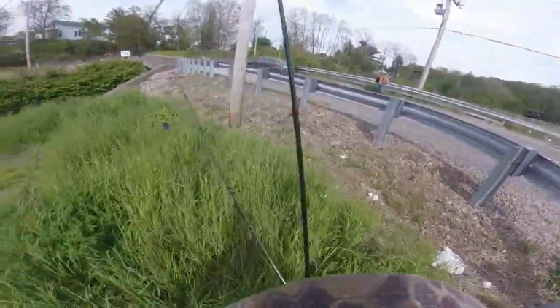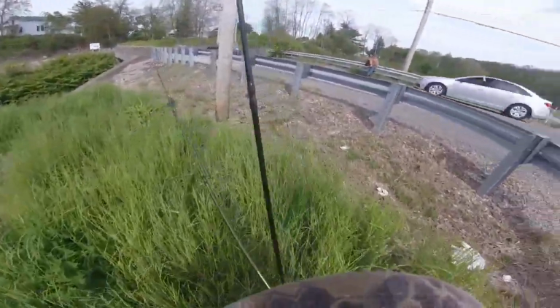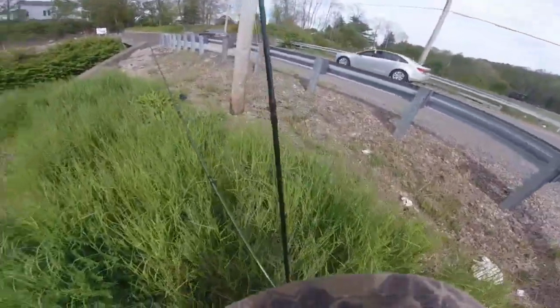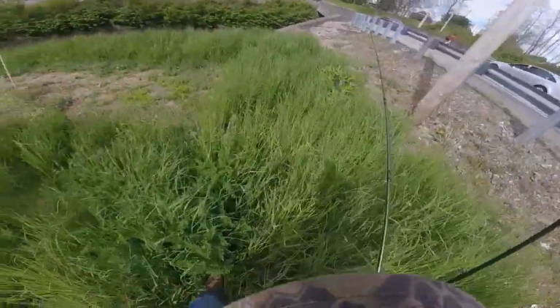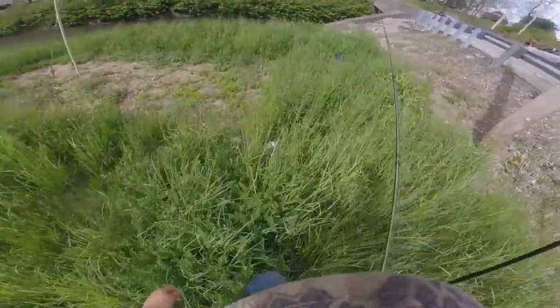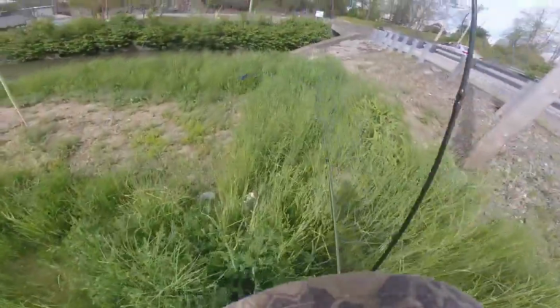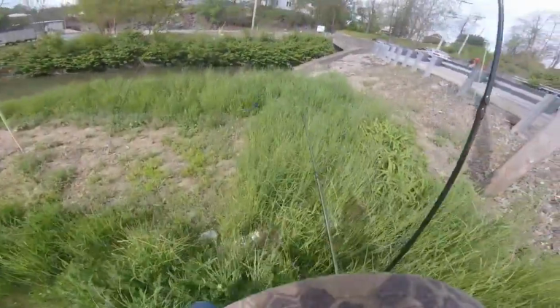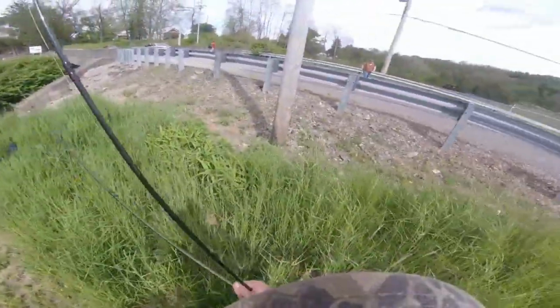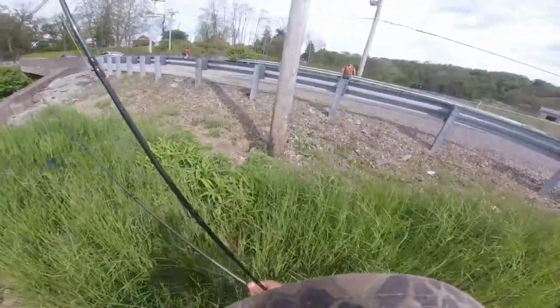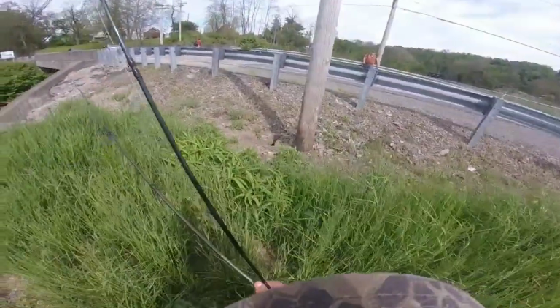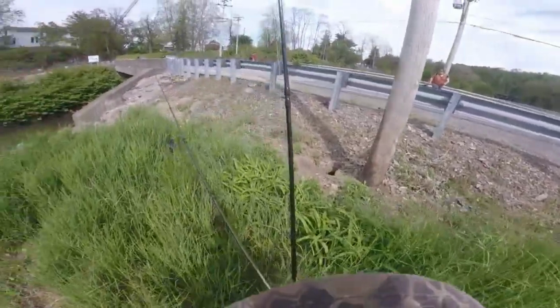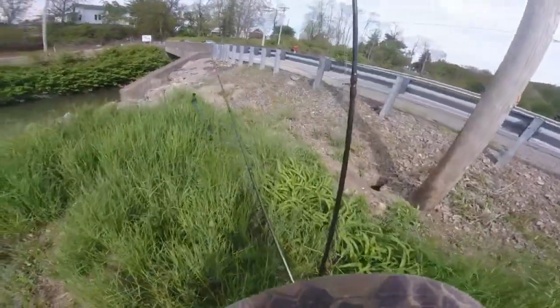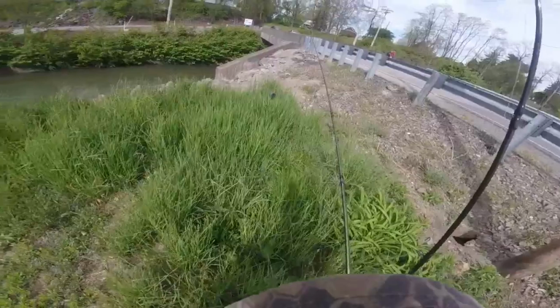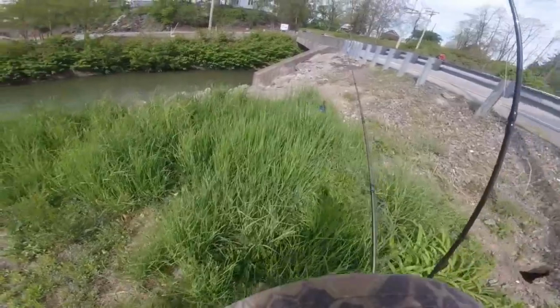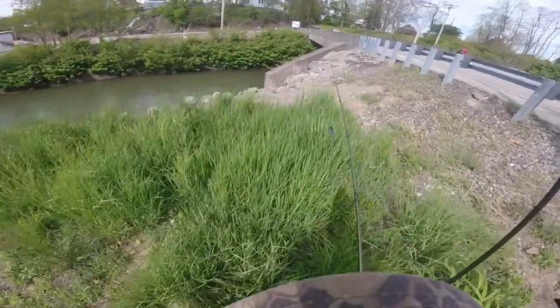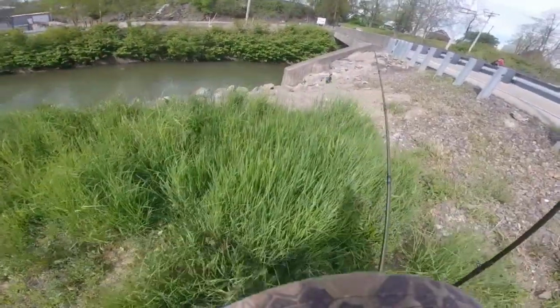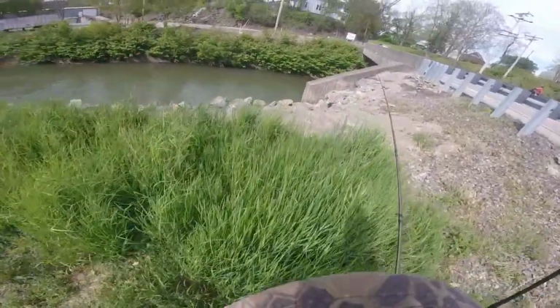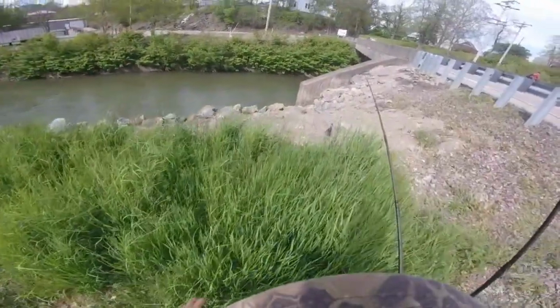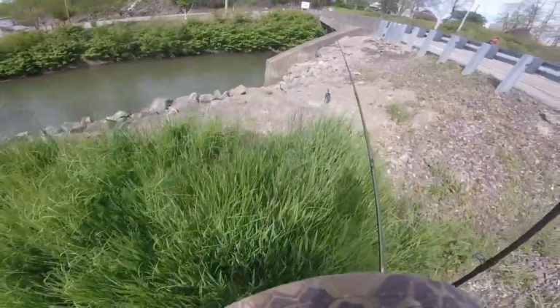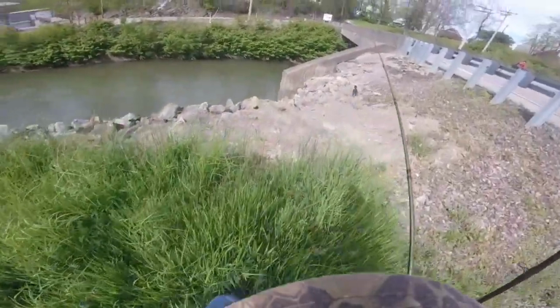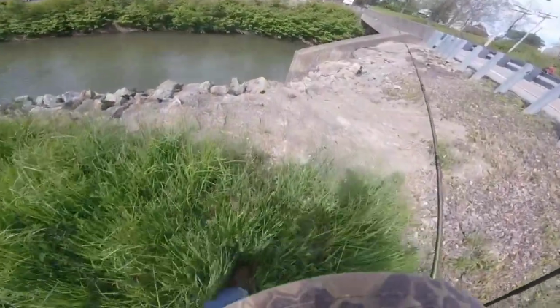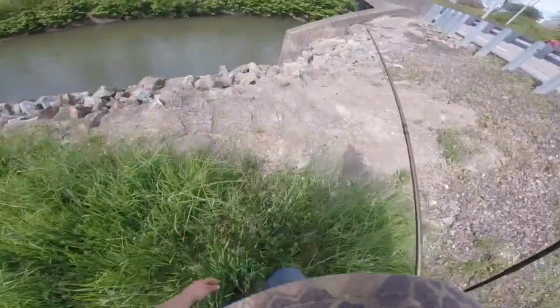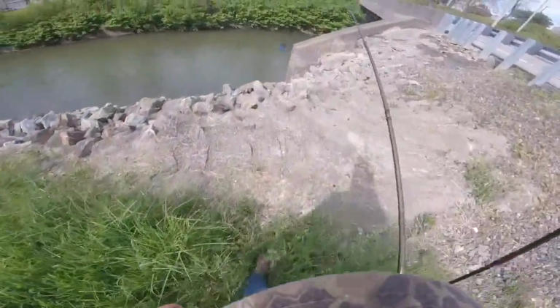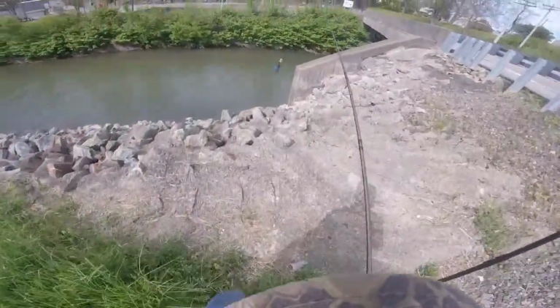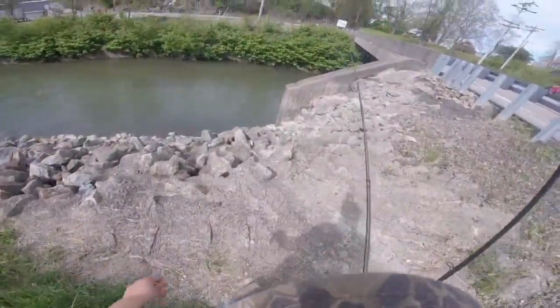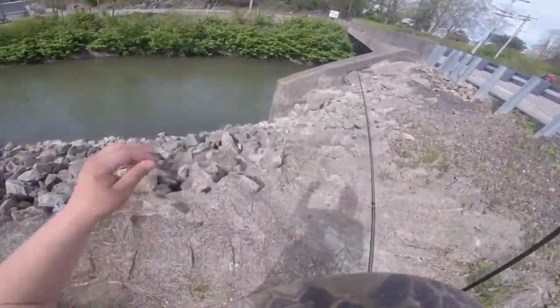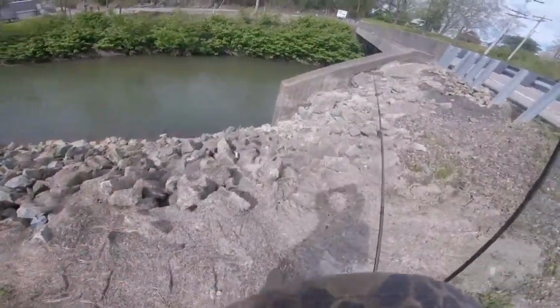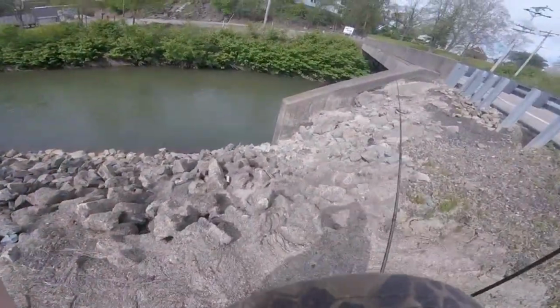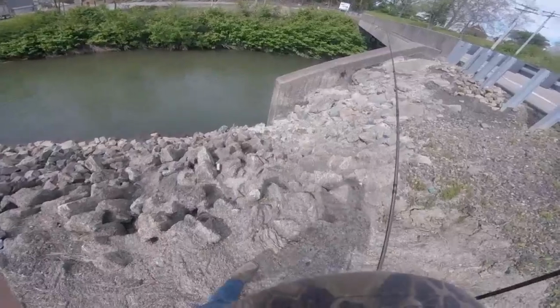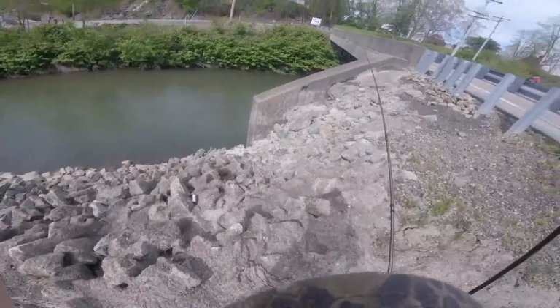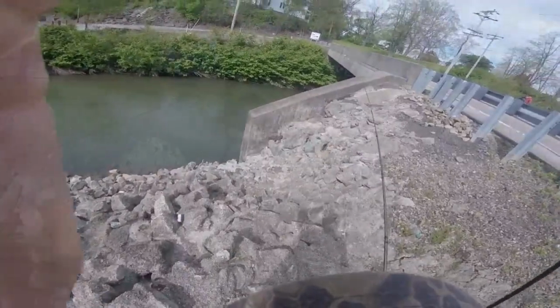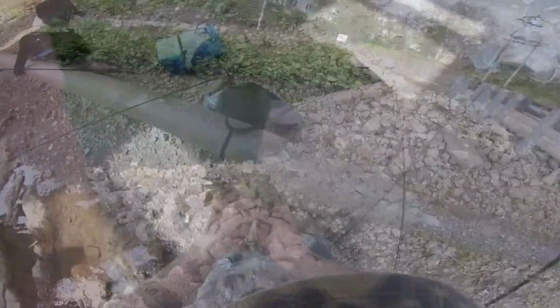What's up guys, this is Hunter. We're here at the Crick again. I'm here with Joey and Jarrett, and we're going to do a little smallmouth fishing. We're going to do a tournament by pounds and see who wins. See you guys at the first fish.